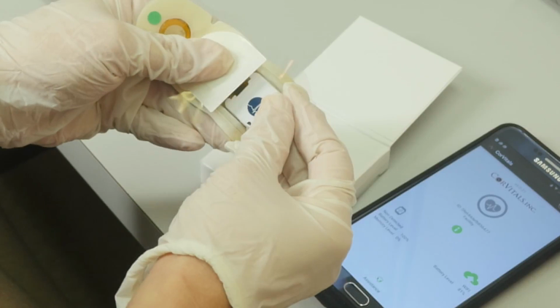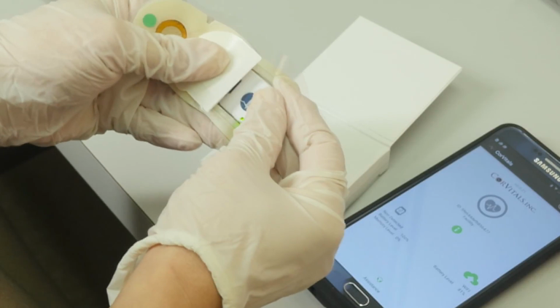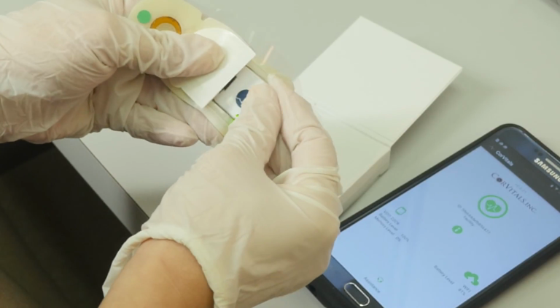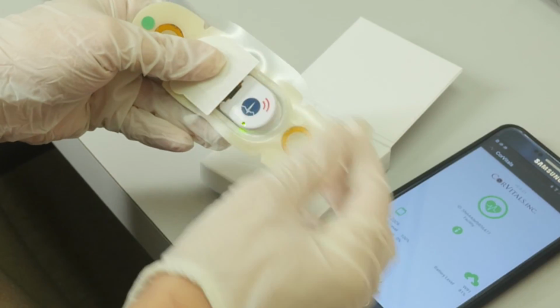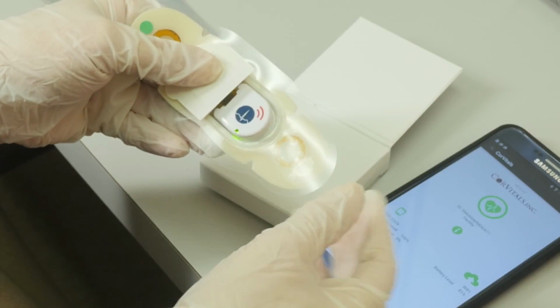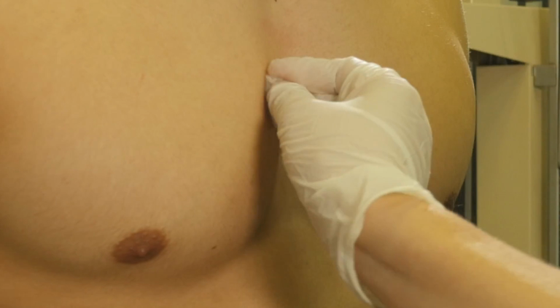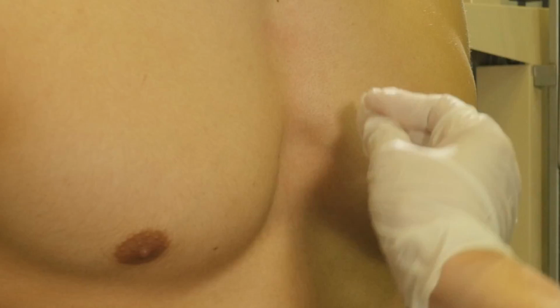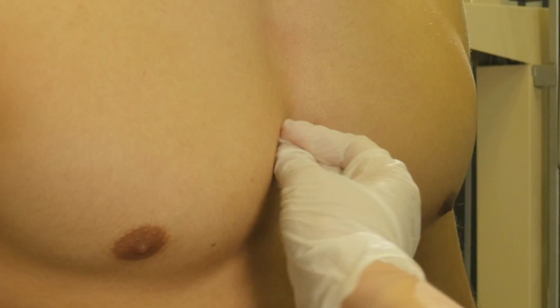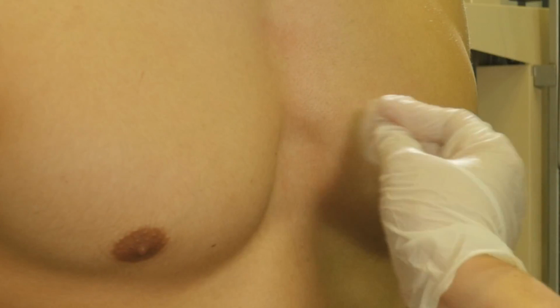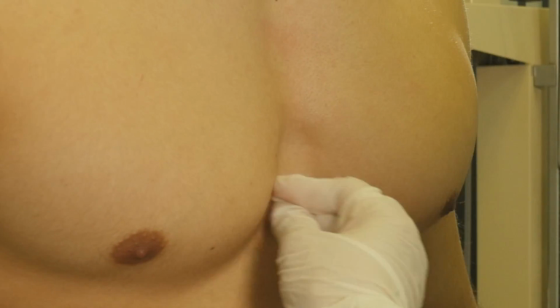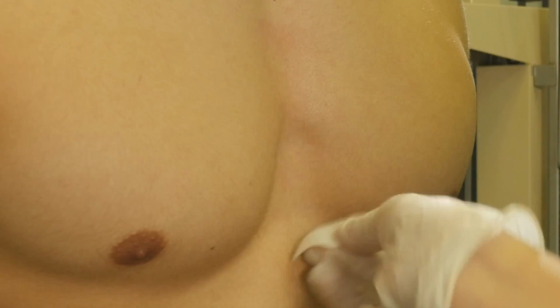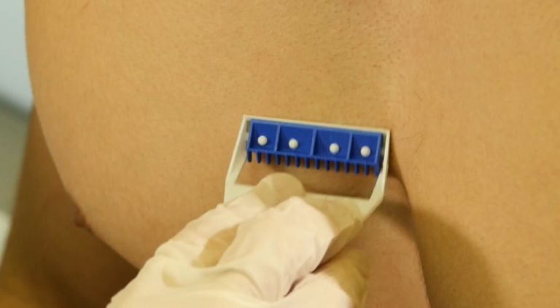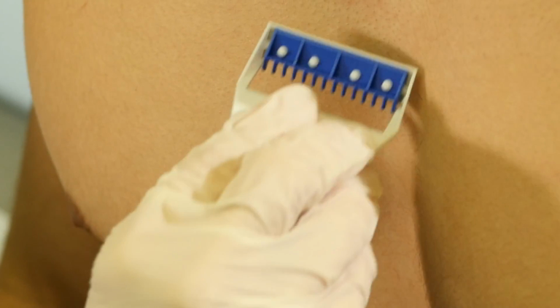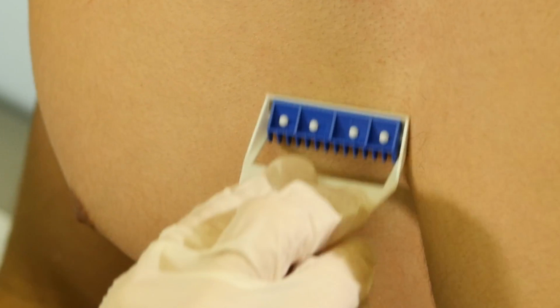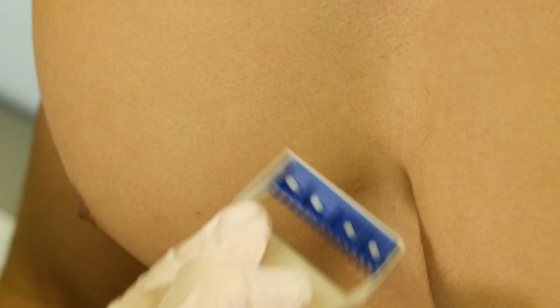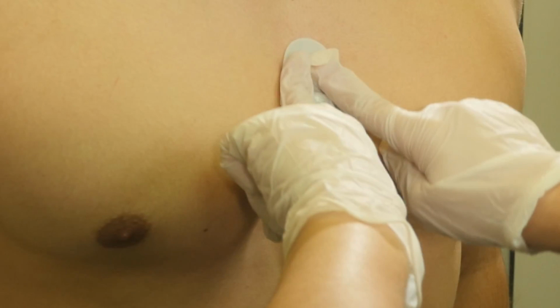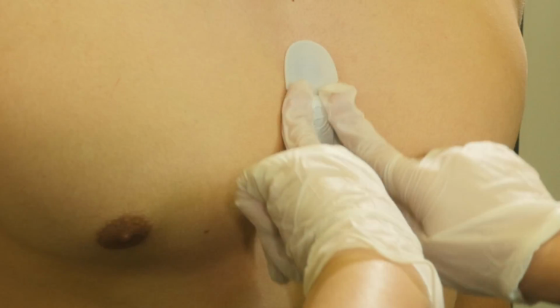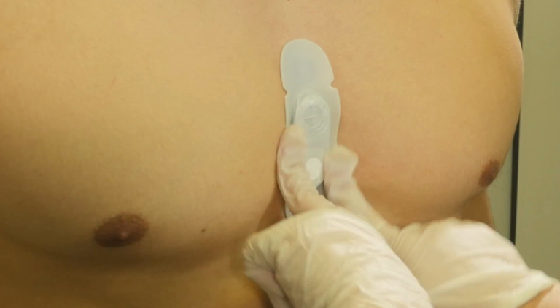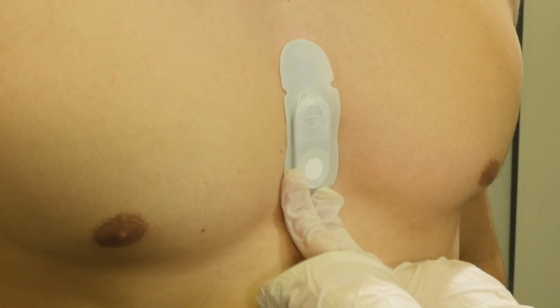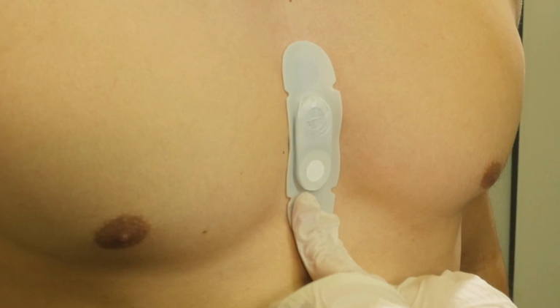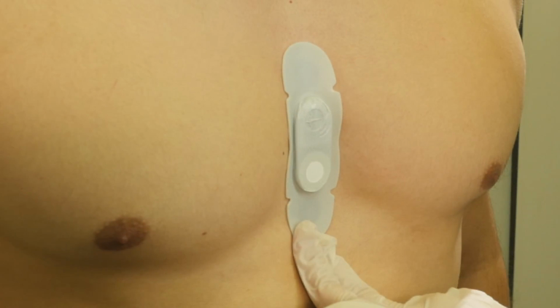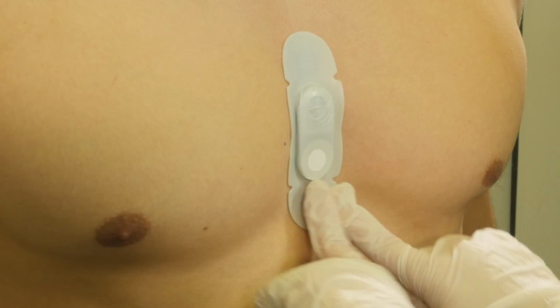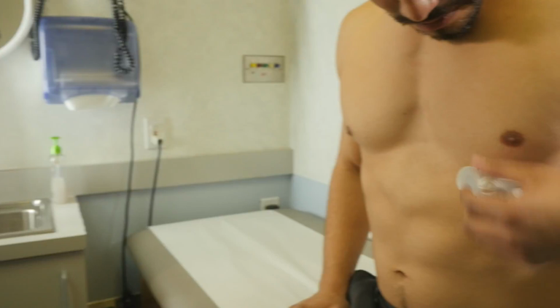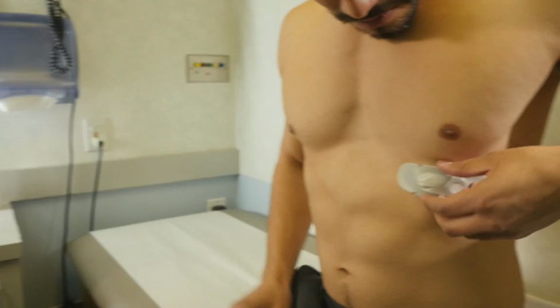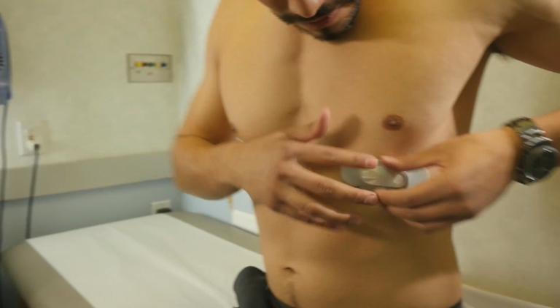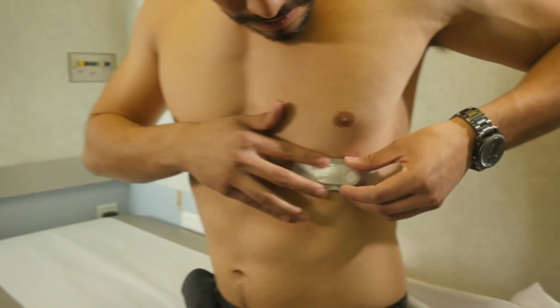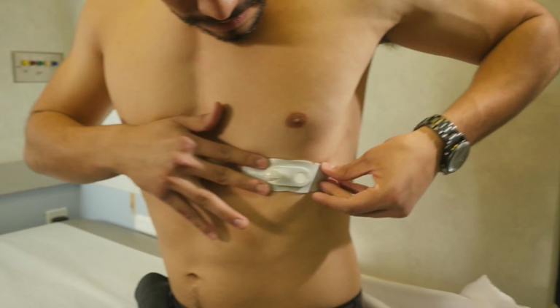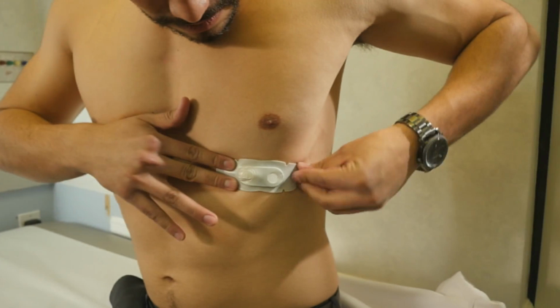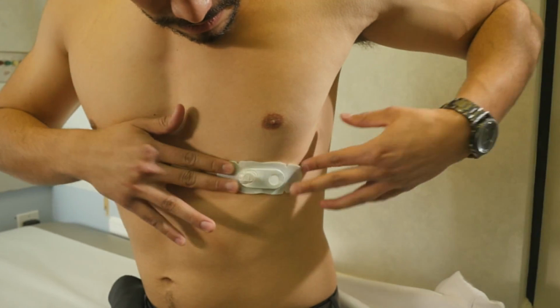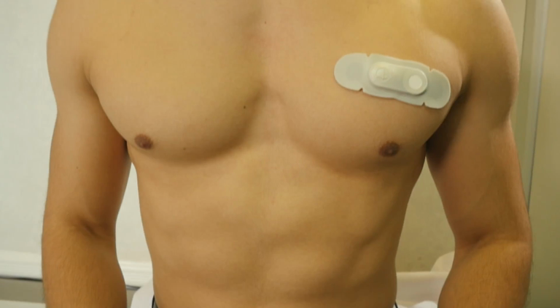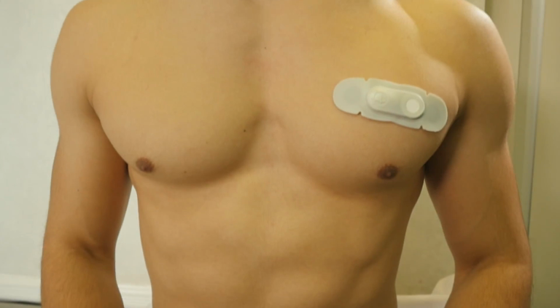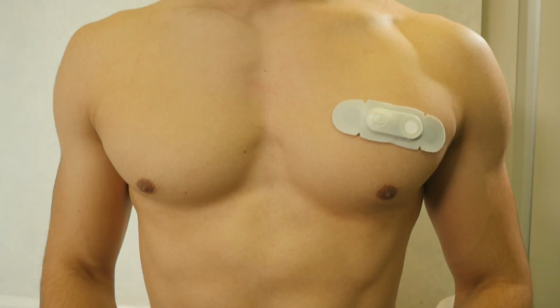After a quick, easy setup and prep of the area, the patch can easily be applied to the sternum. Typically the patient will not even be aware it is attached in a short period of time.